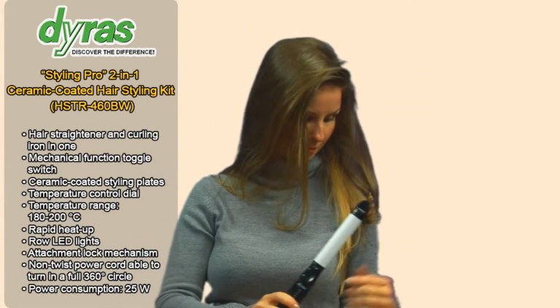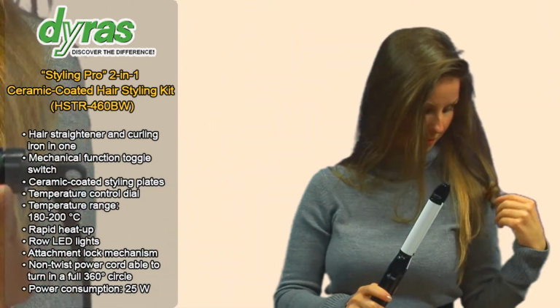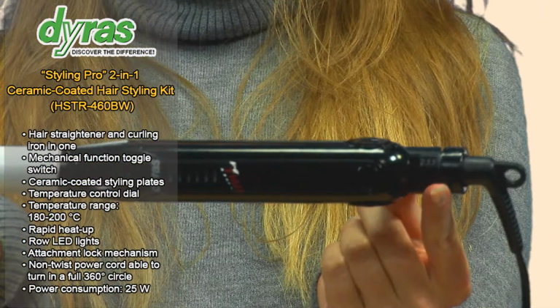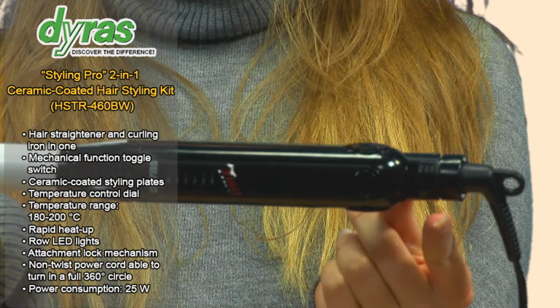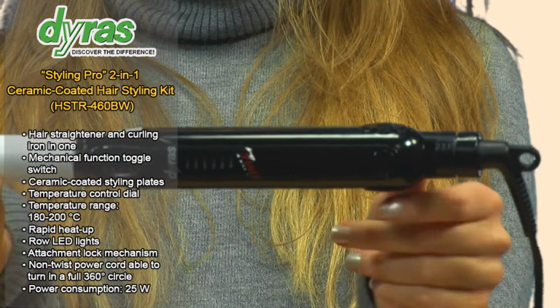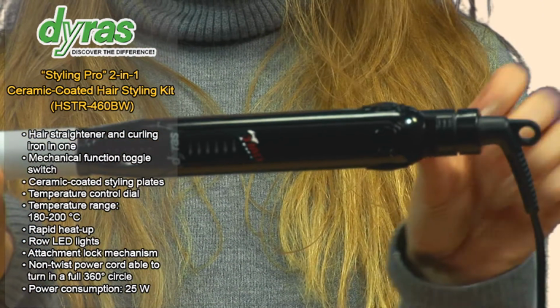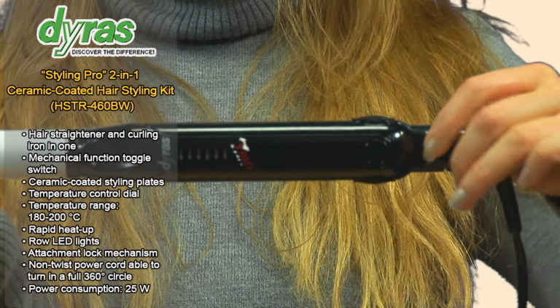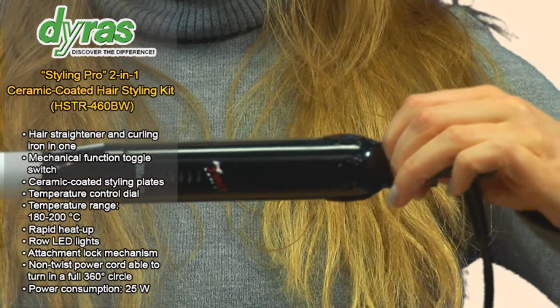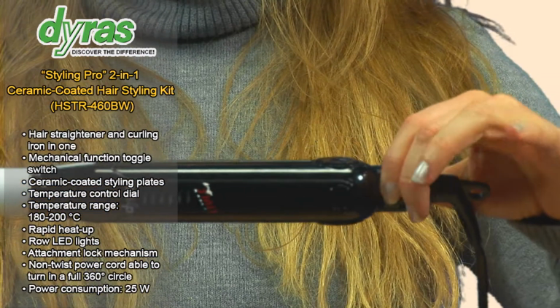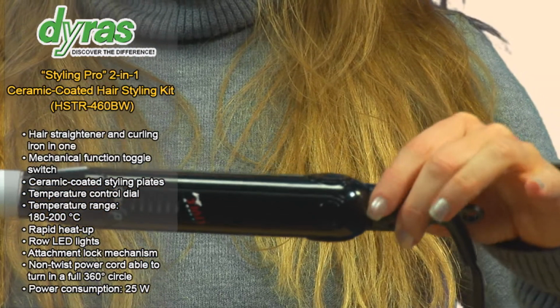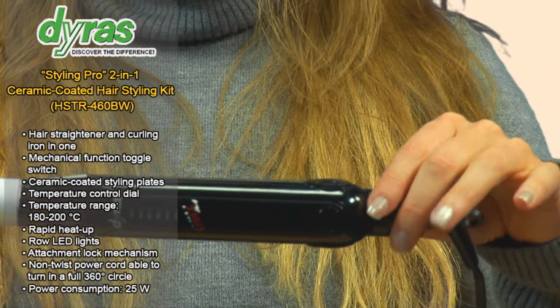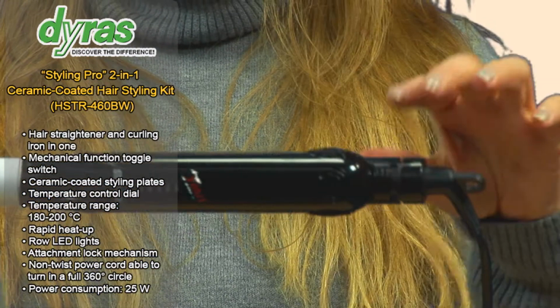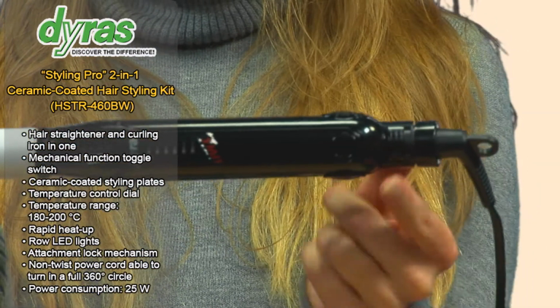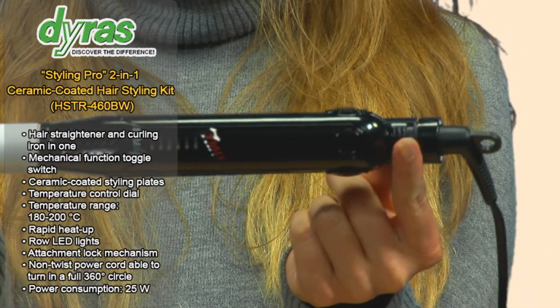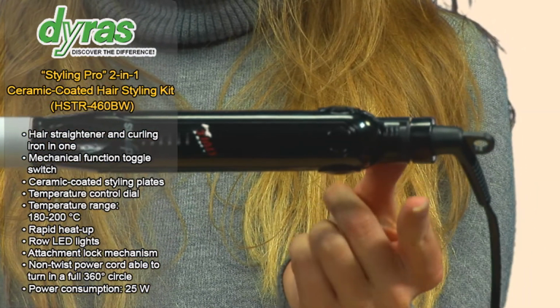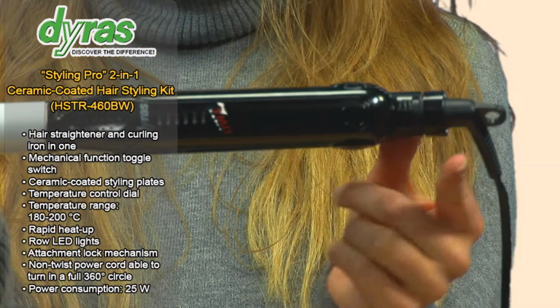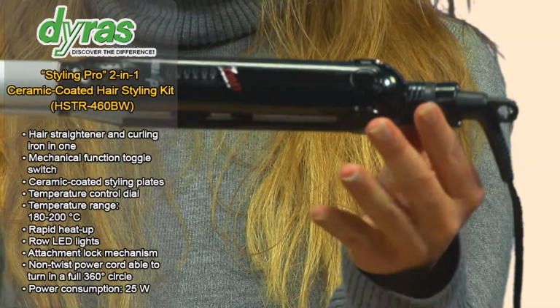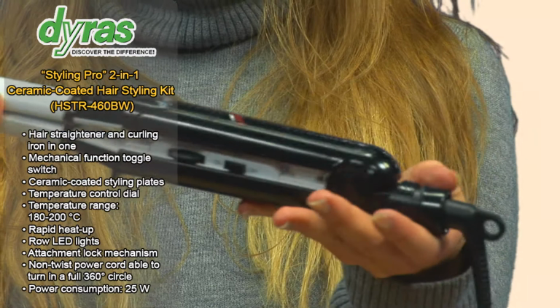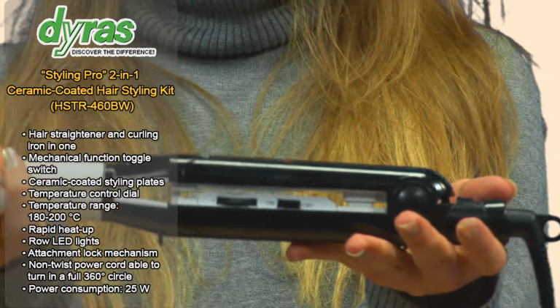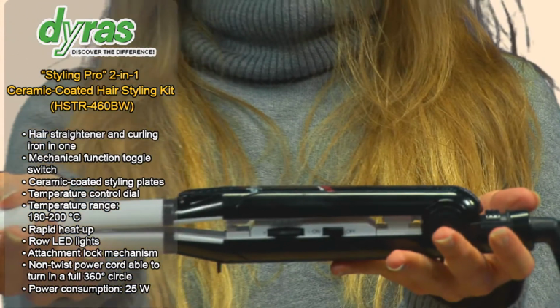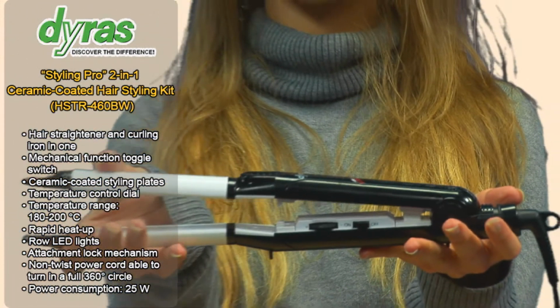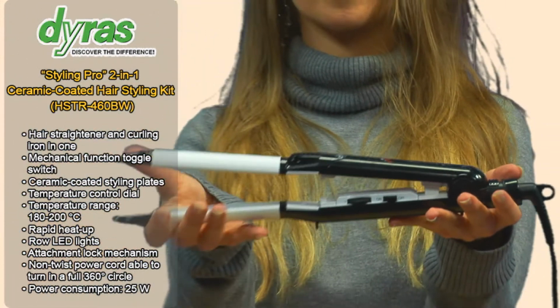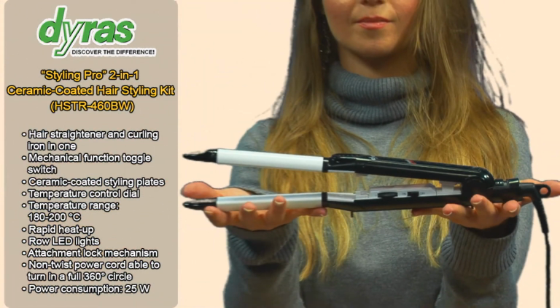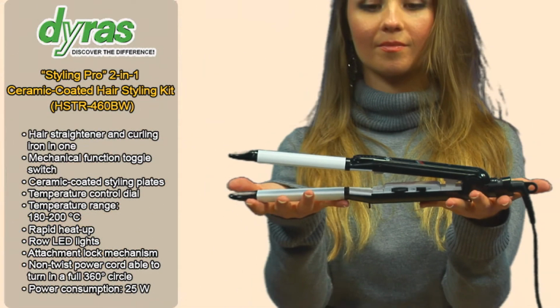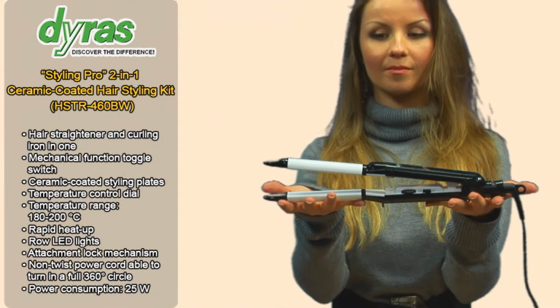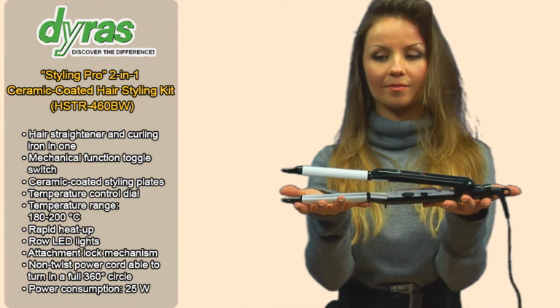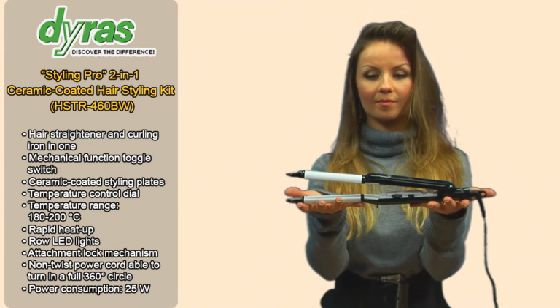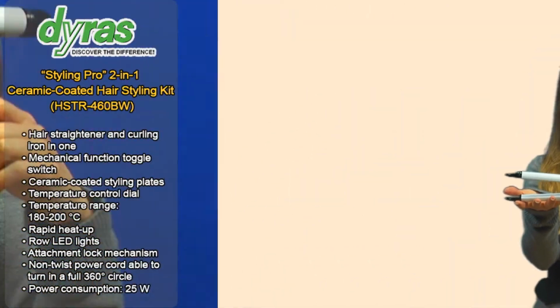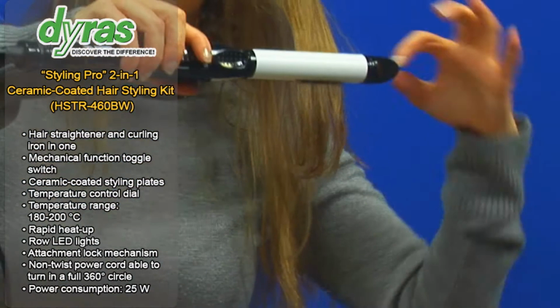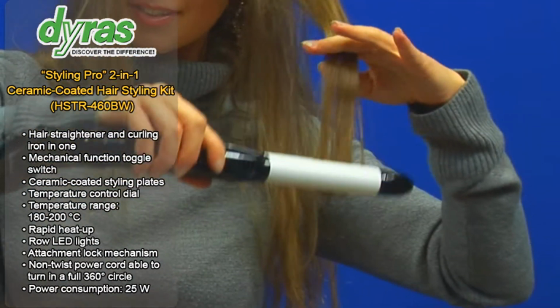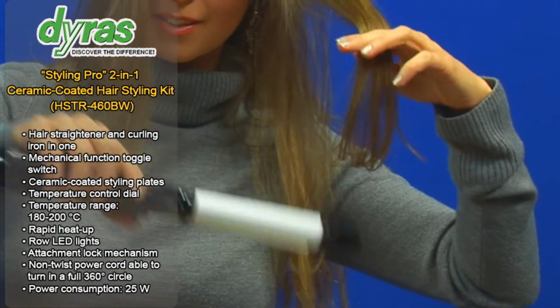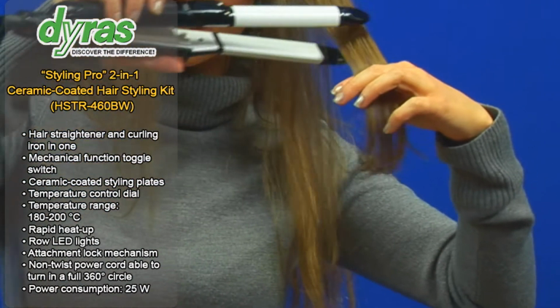To use the styling plates to straighten hair, the function toggle switch needs to be pushed towards the swivel power cord inlet until it stops. The grips will subsequently open up and the hair strands may then be pressed between the styling plates.